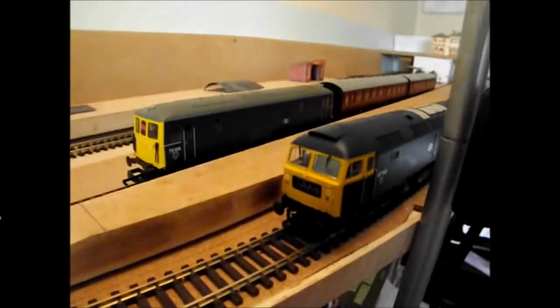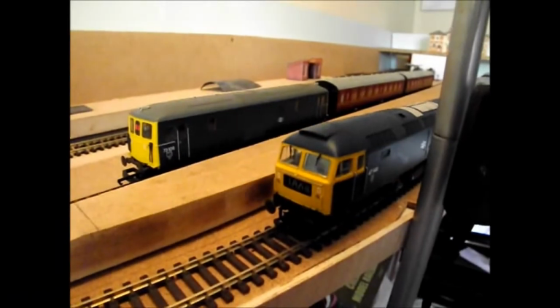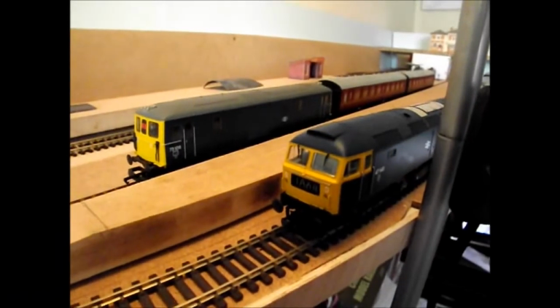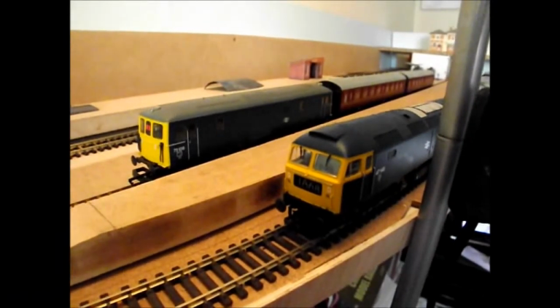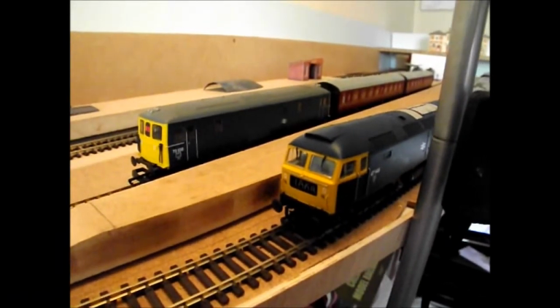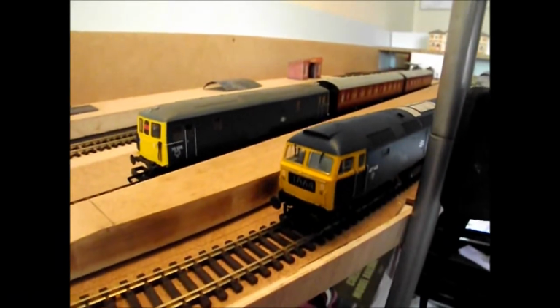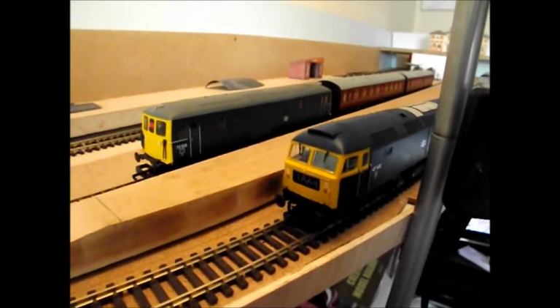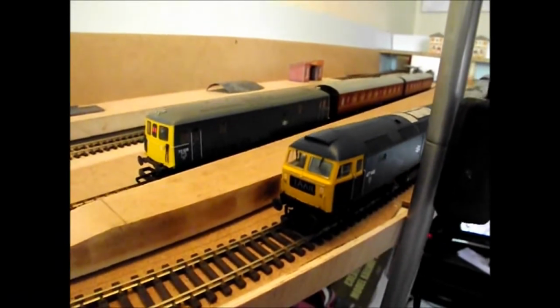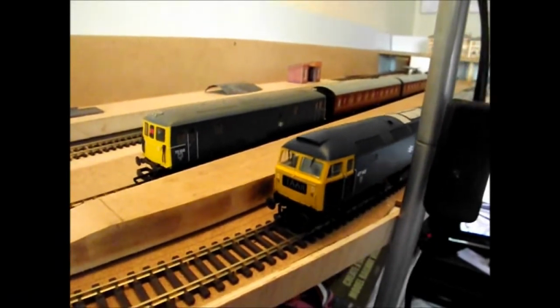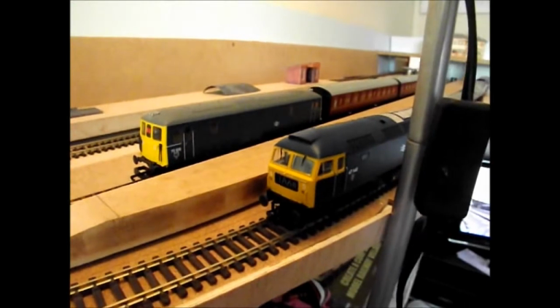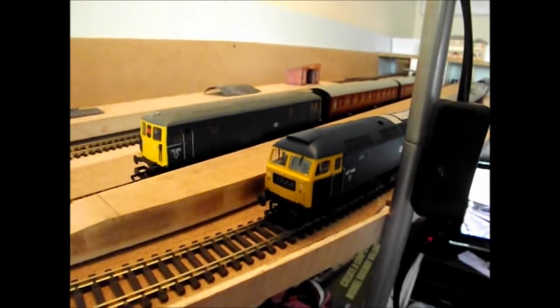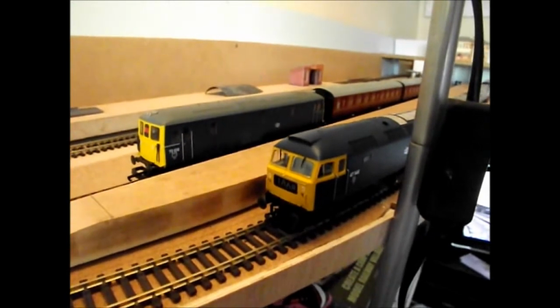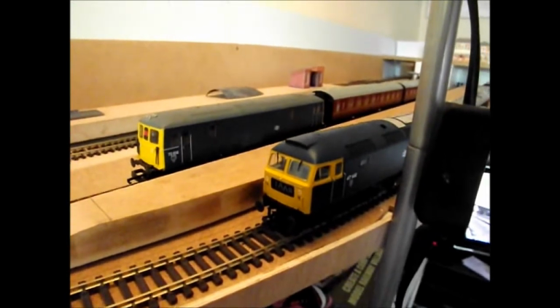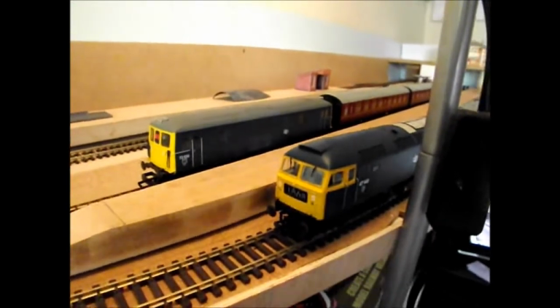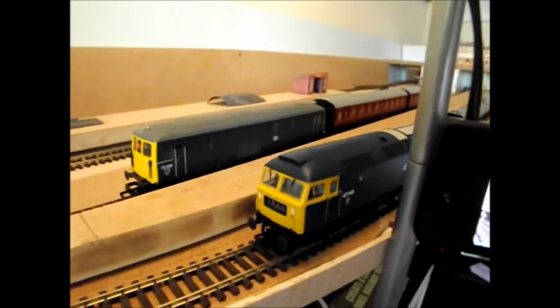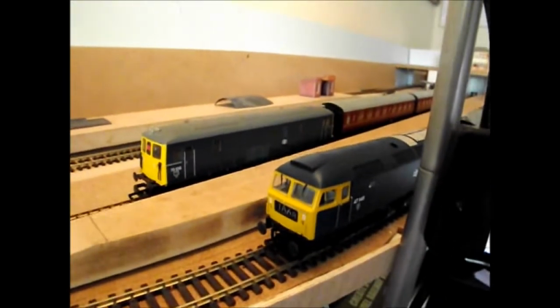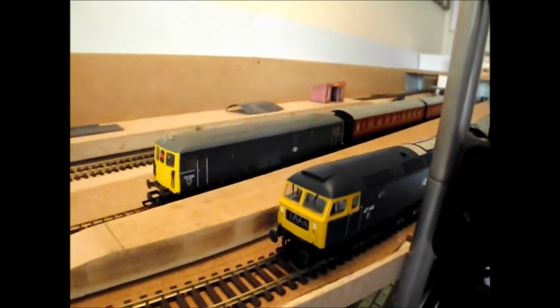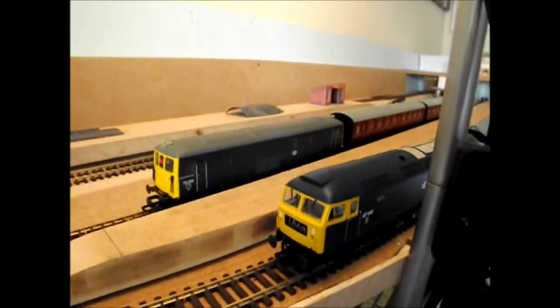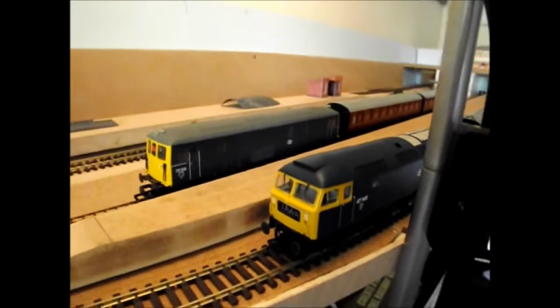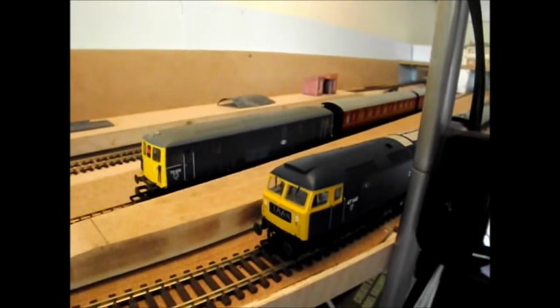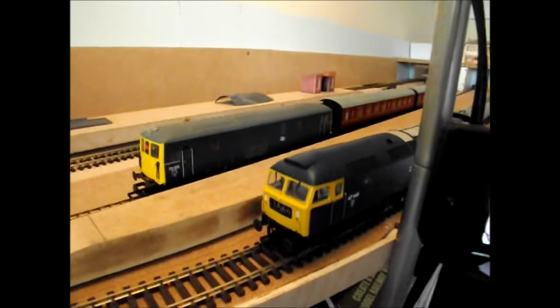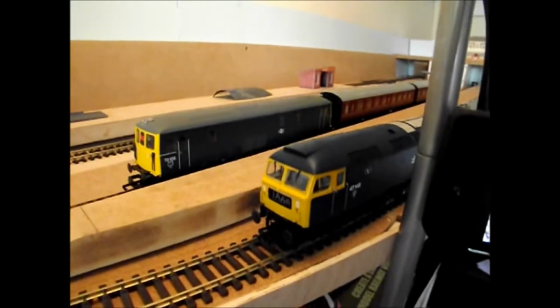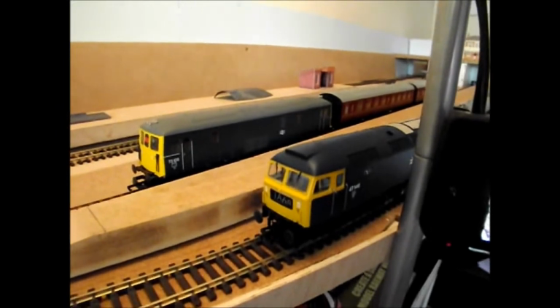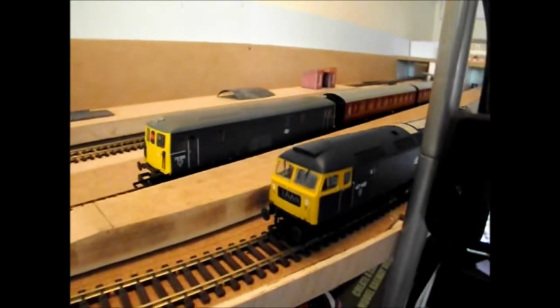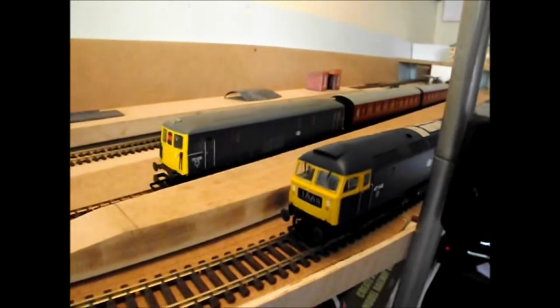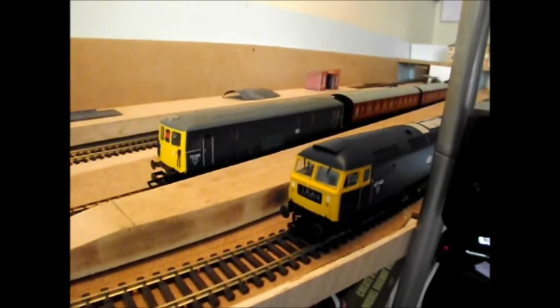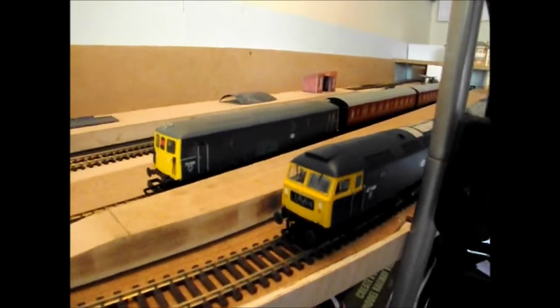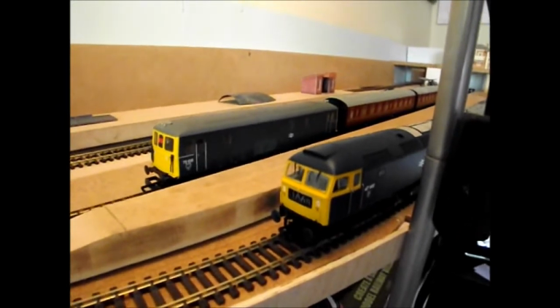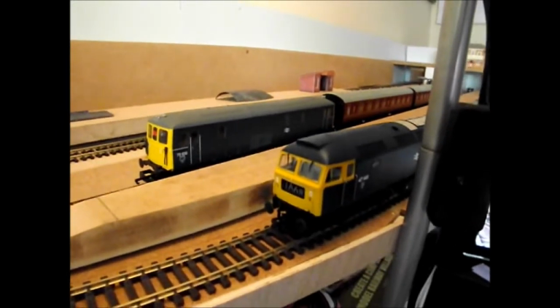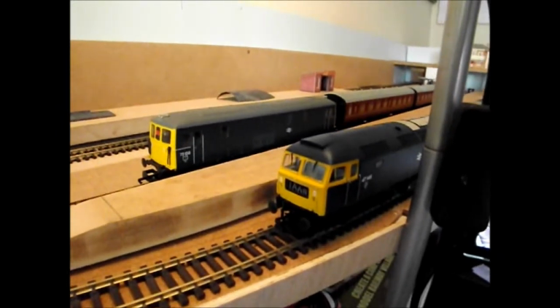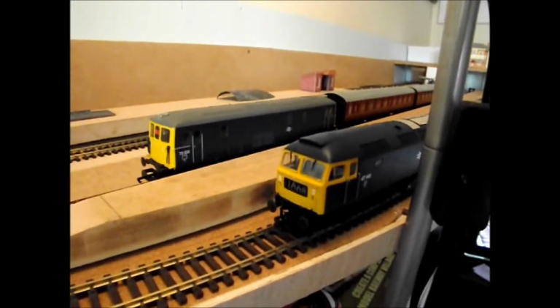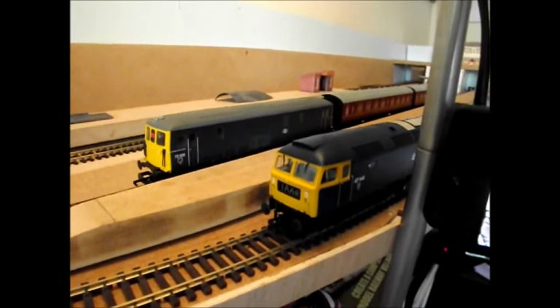Hello everybody and welcome to Behringer. This is my BR blue-grey modern image layout, and on the left you can see my 73 and on the right a 47.